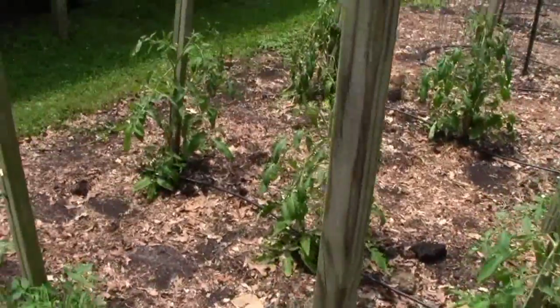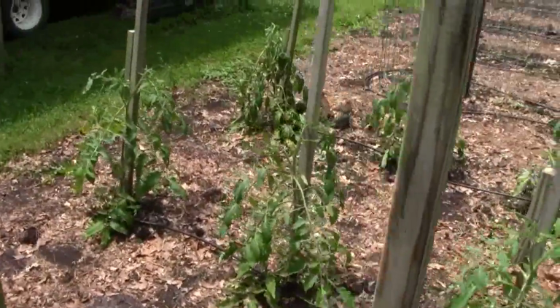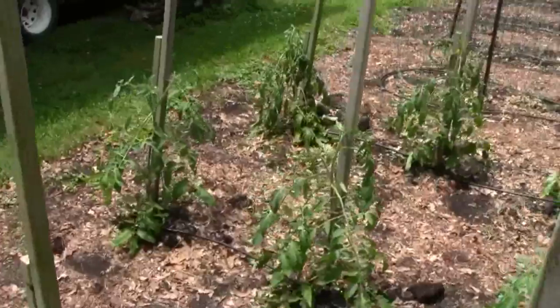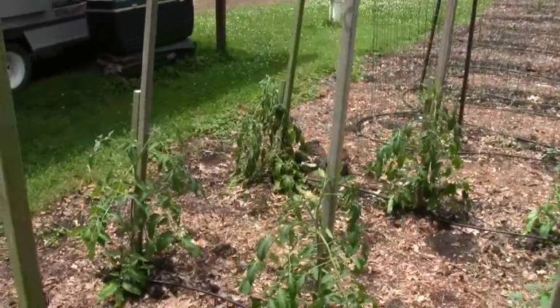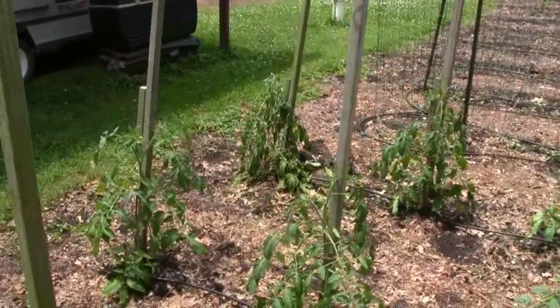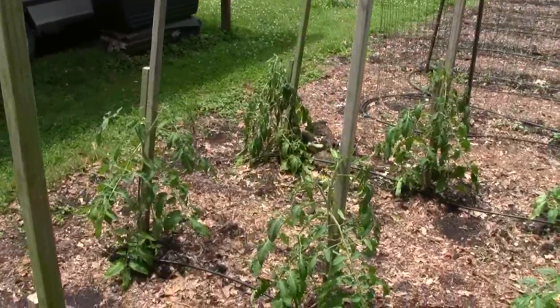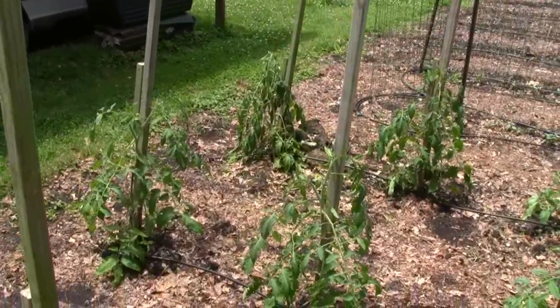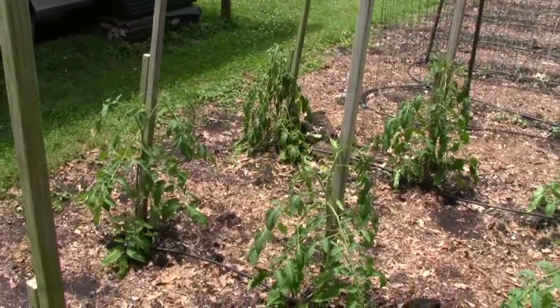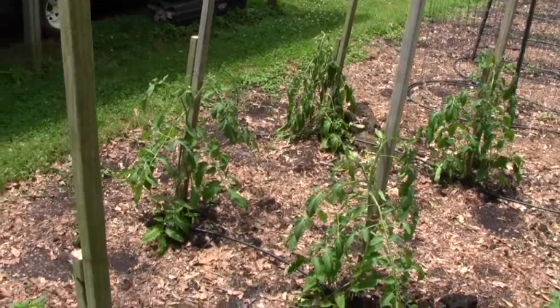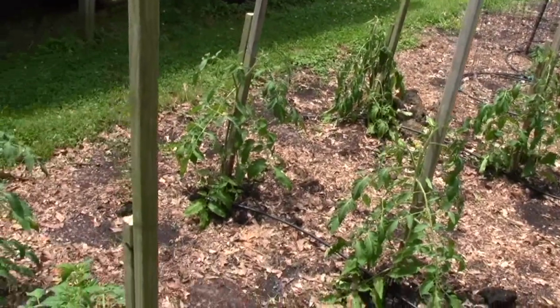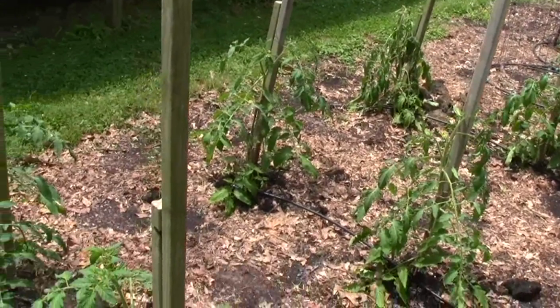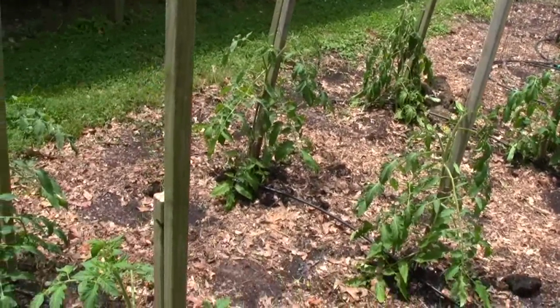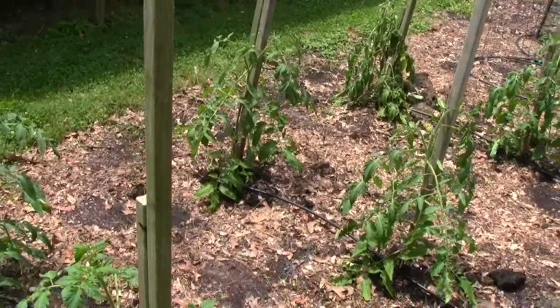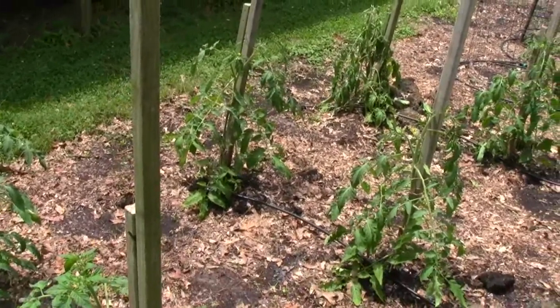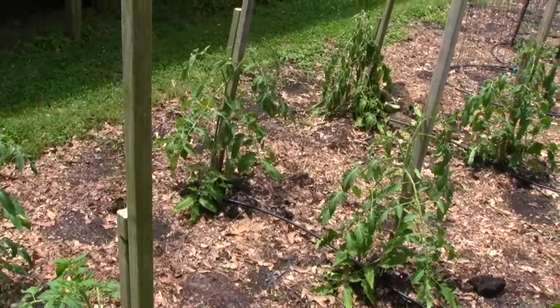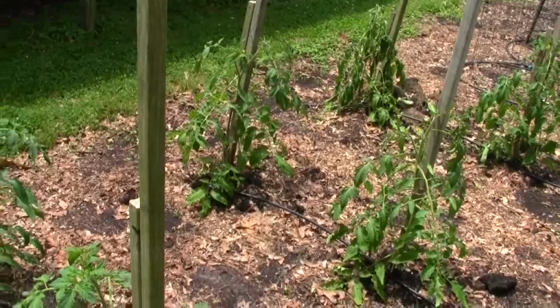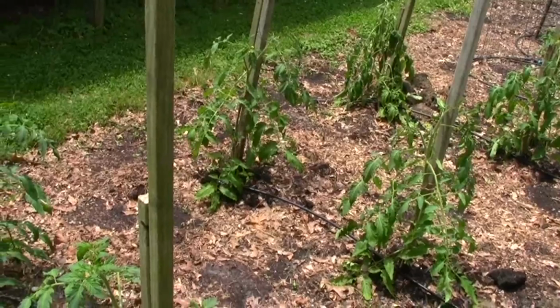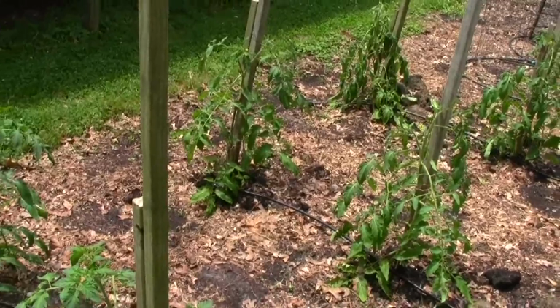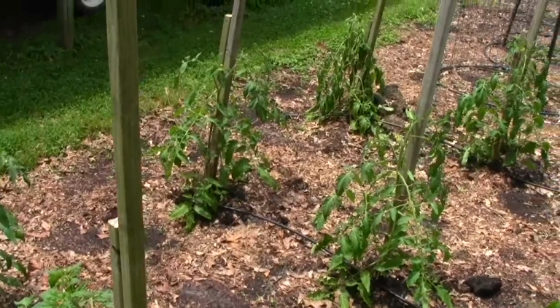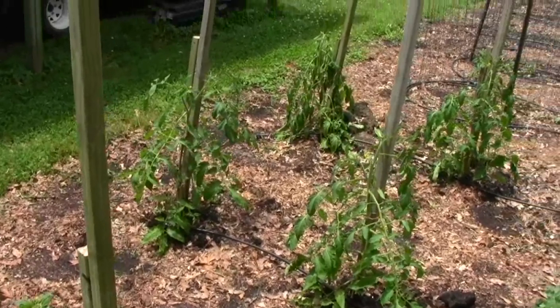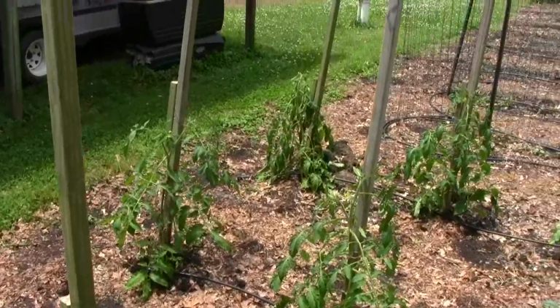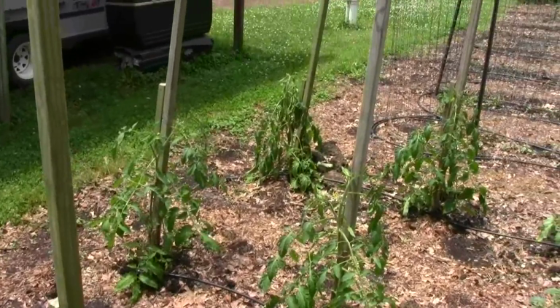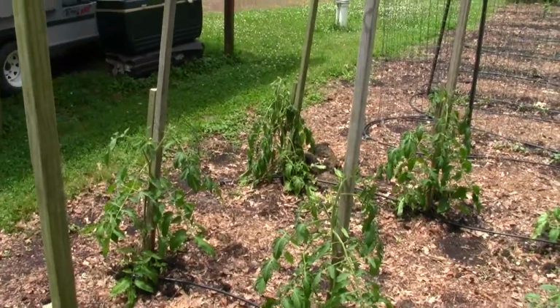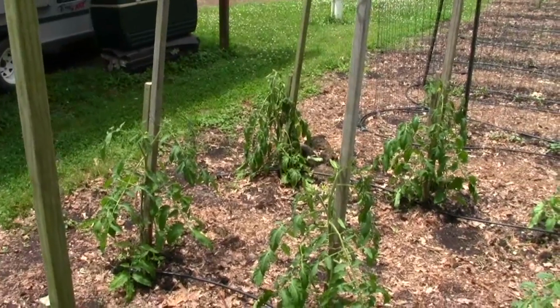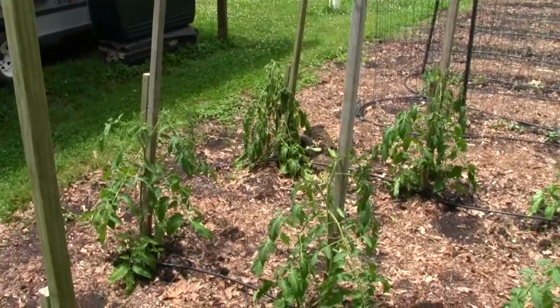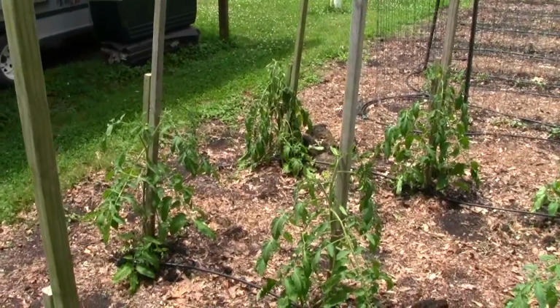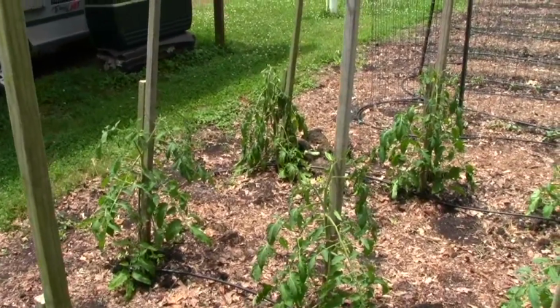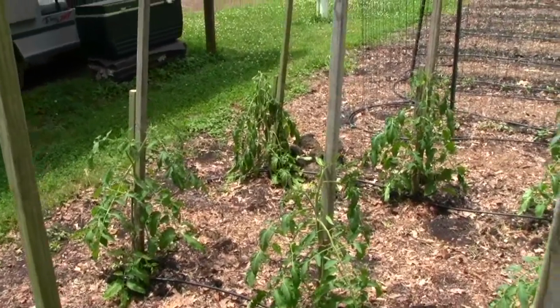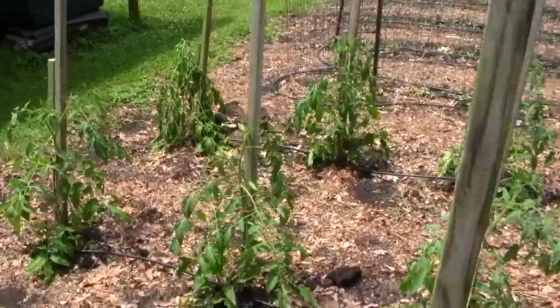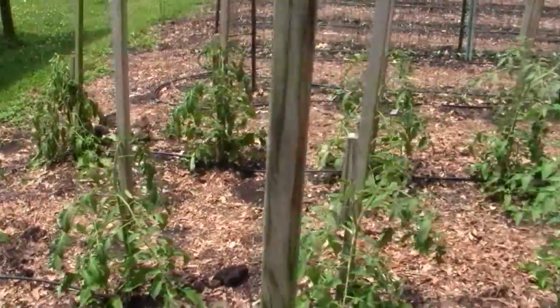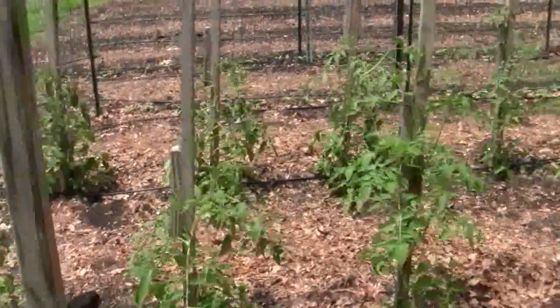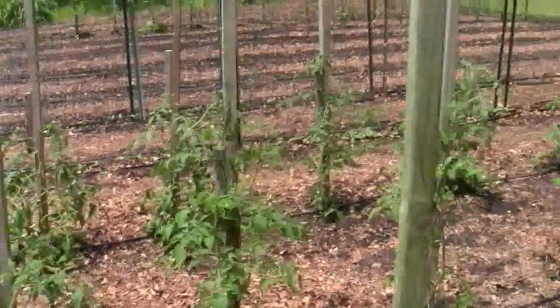See that one over there on the end, how wilted it is? This end stays wet all the time — it's the poorest draining soil I've got. They might lose that one unless the sun stays there and dries this stuff out.